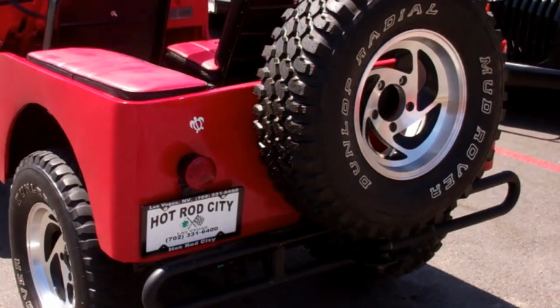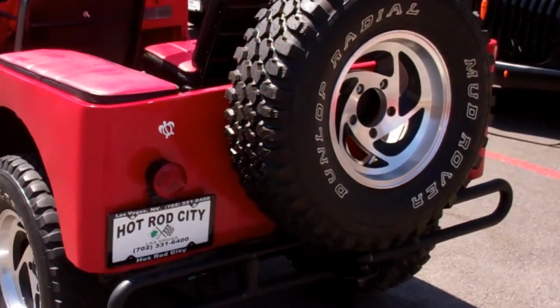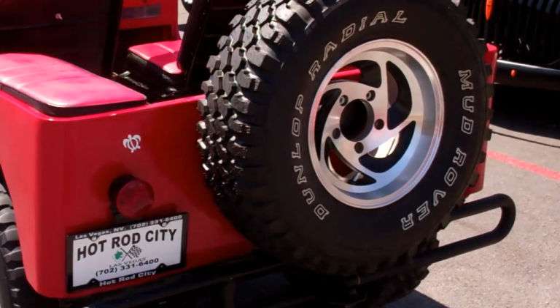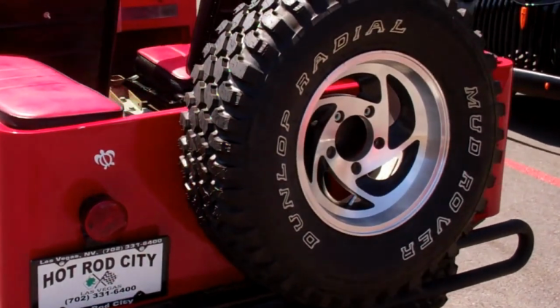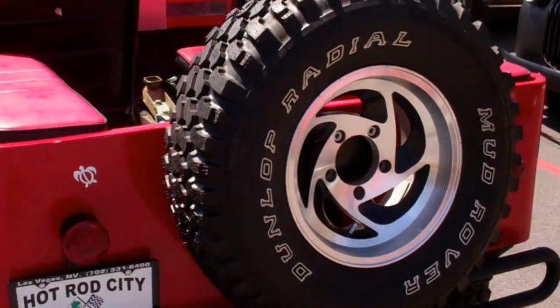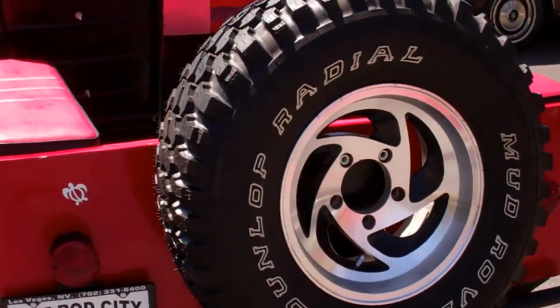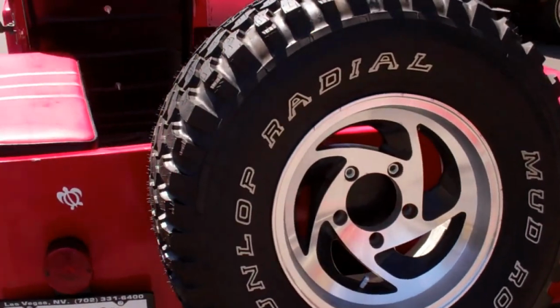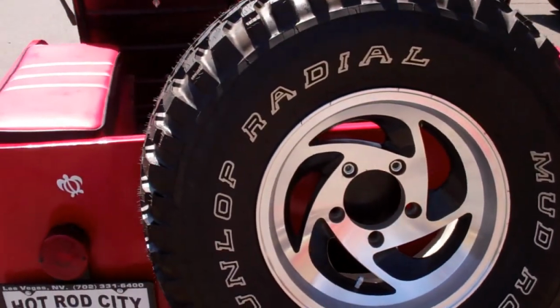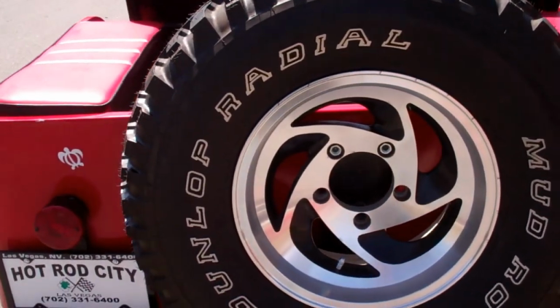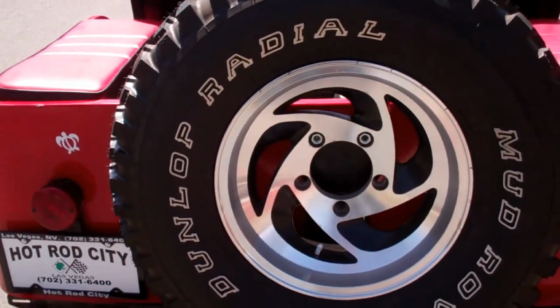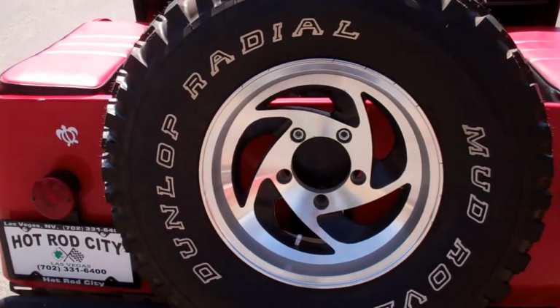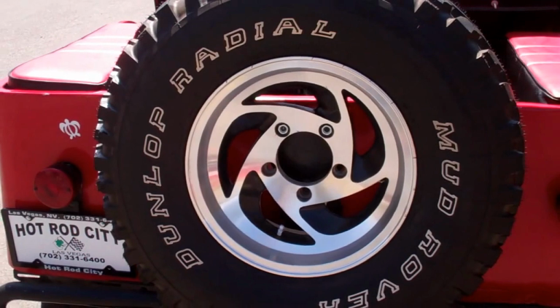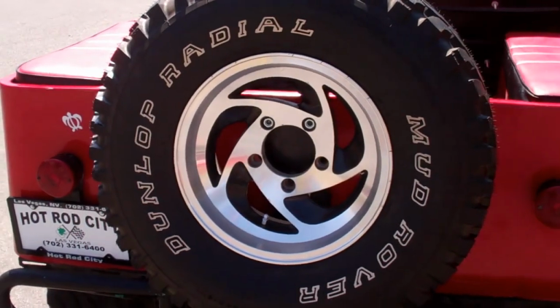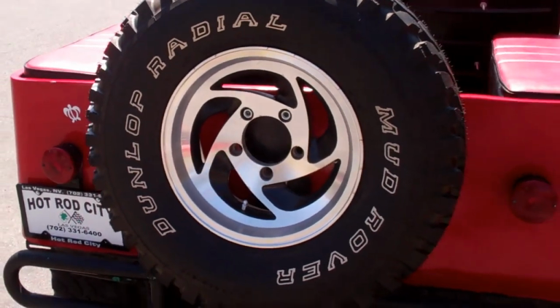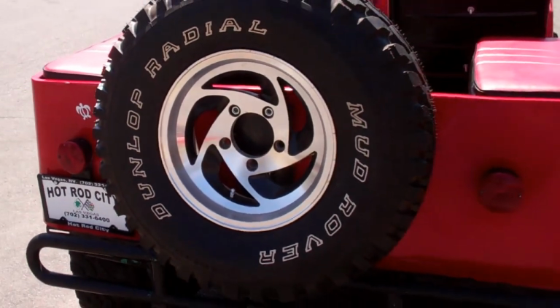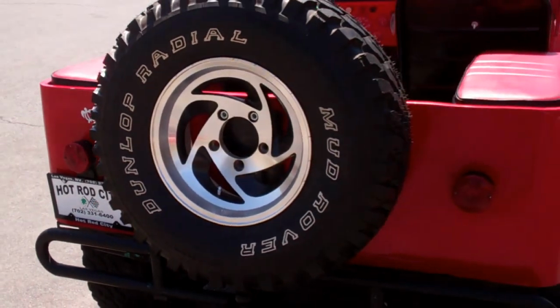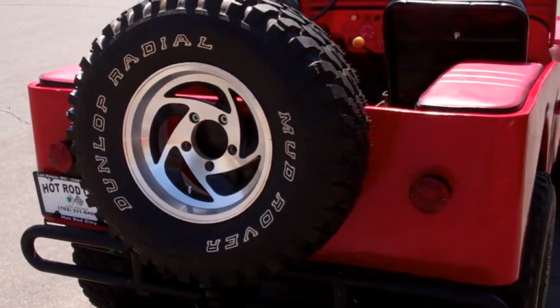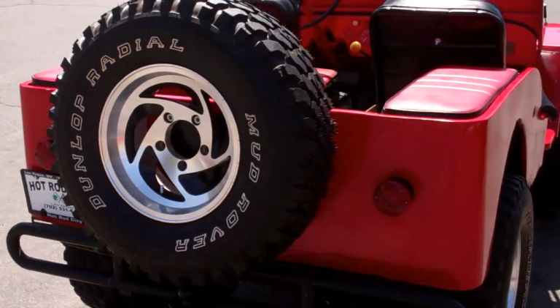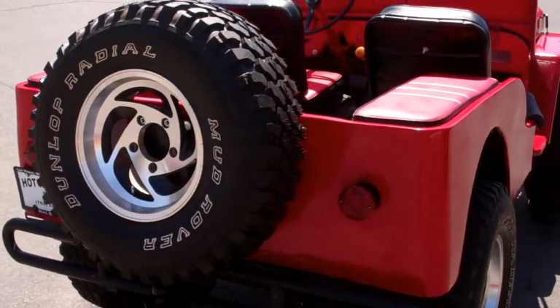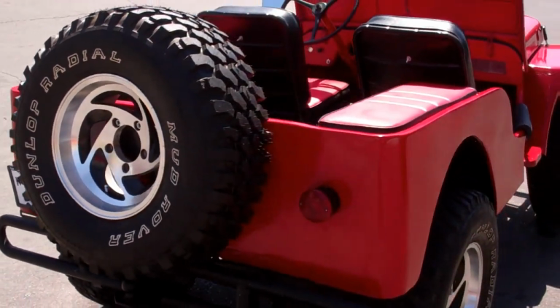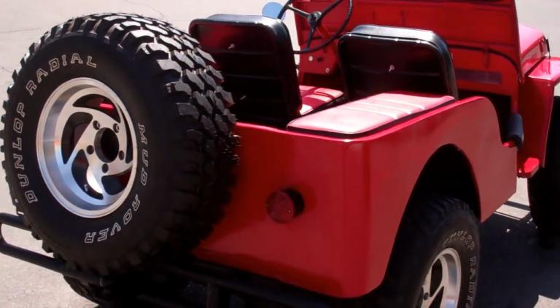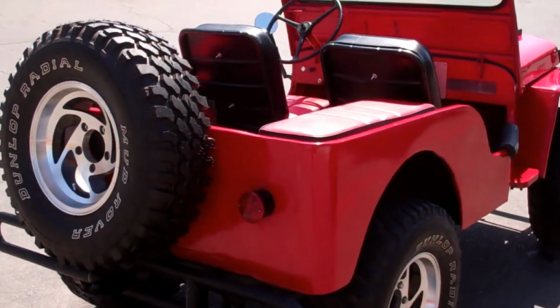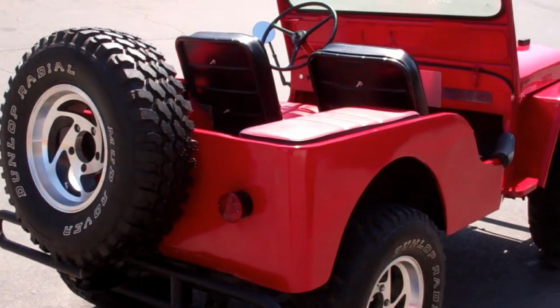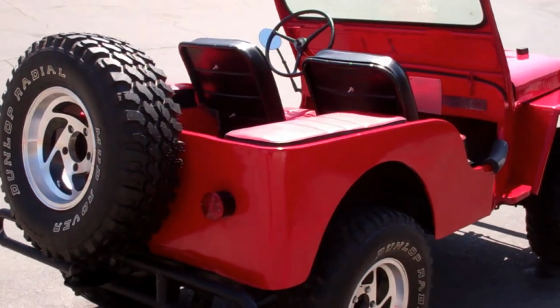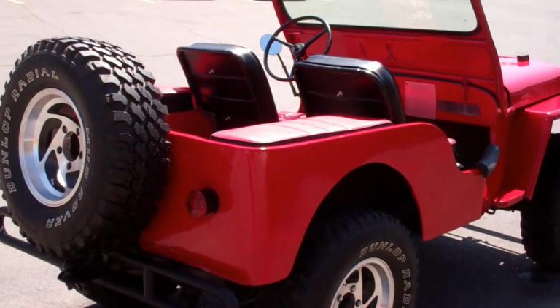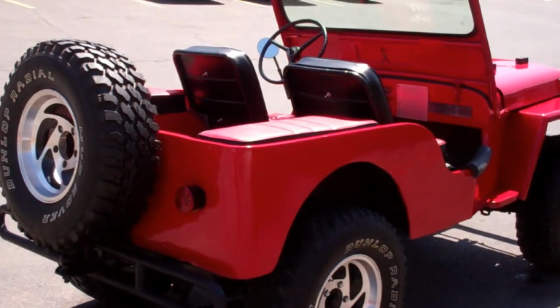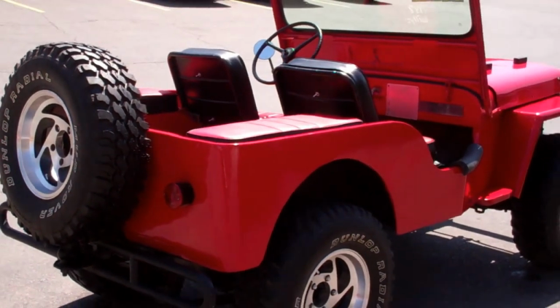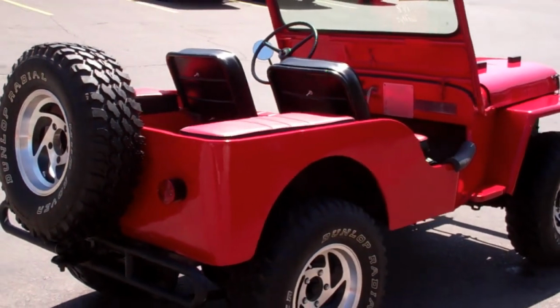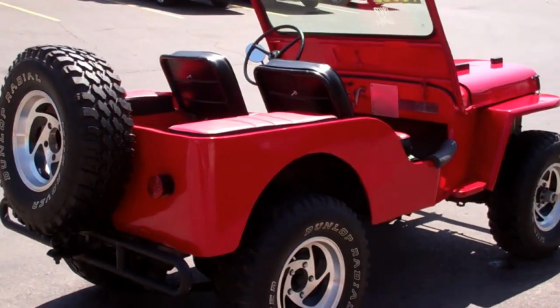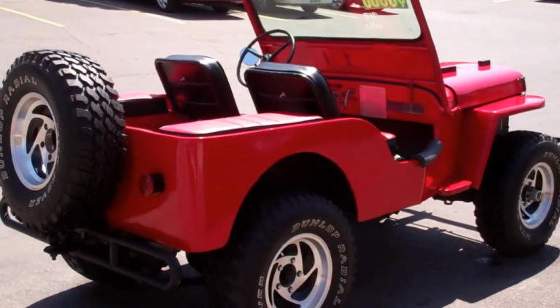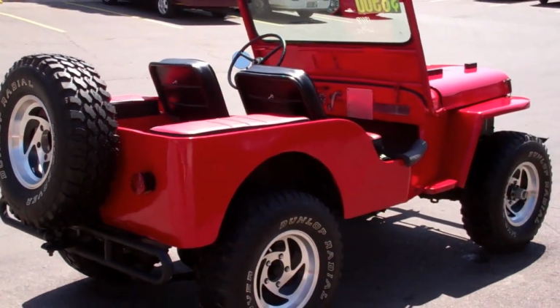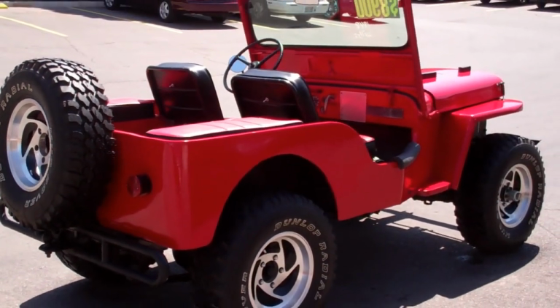It also has a spare tire mounted on the back with cool Dunlop radials. Now this is definitely a collector's item — it will definitely go up in value as well.